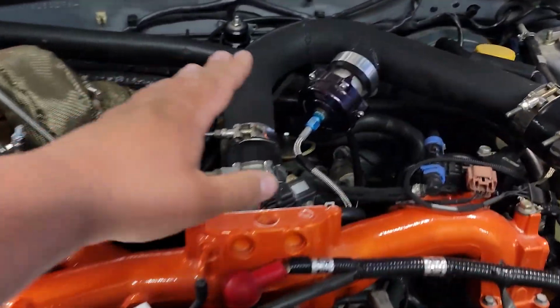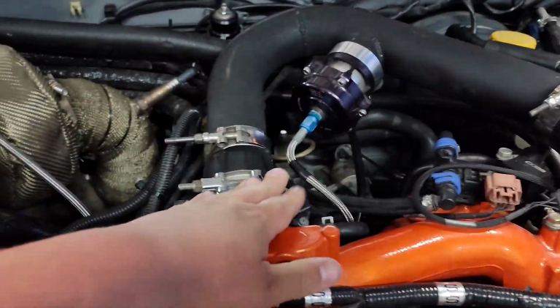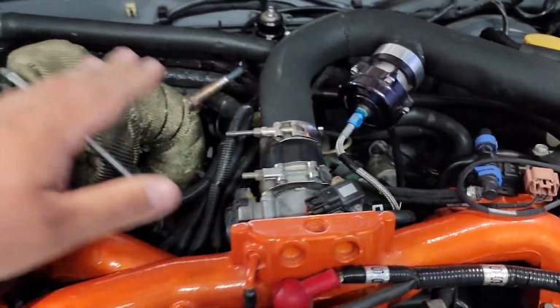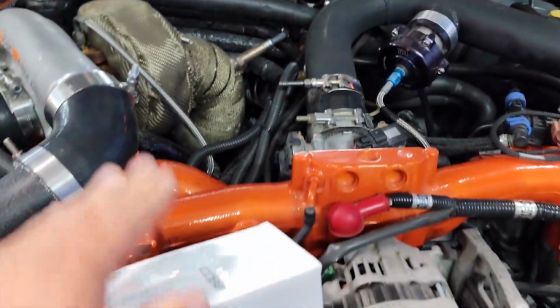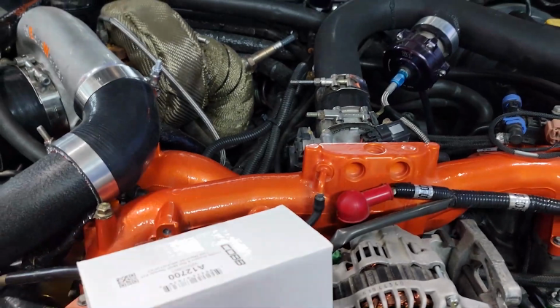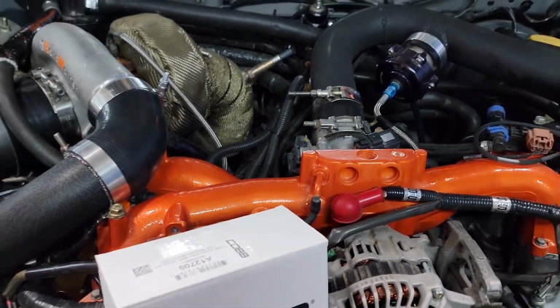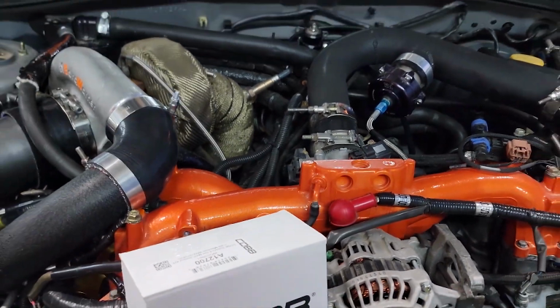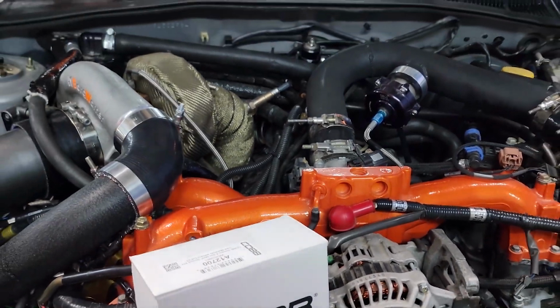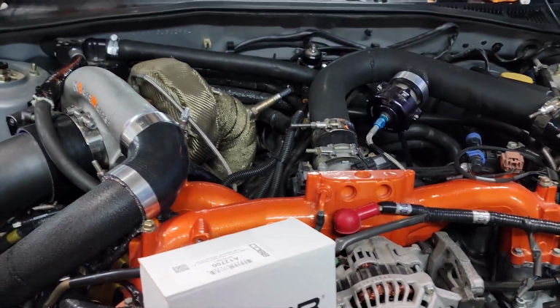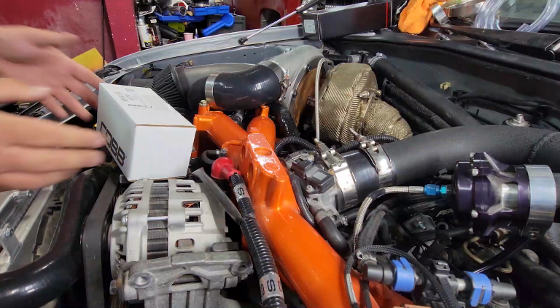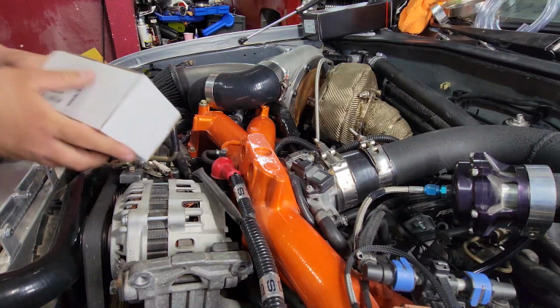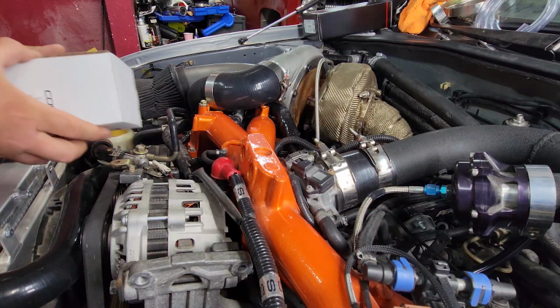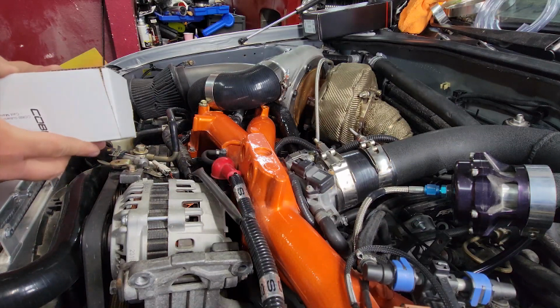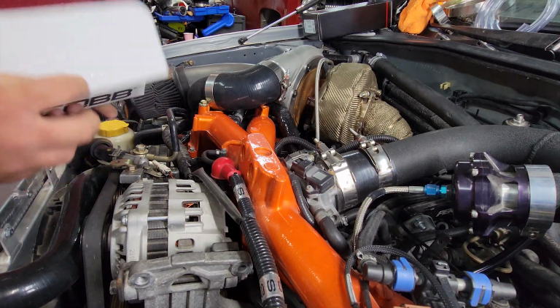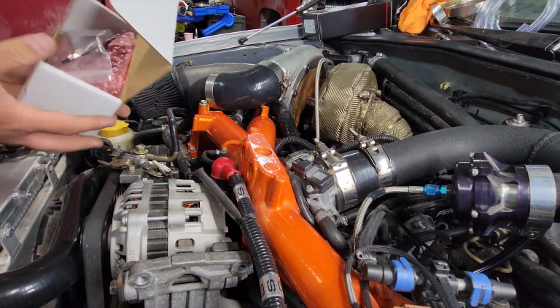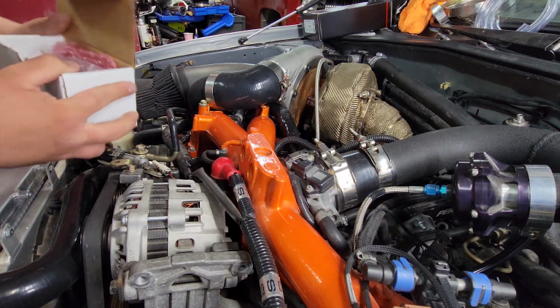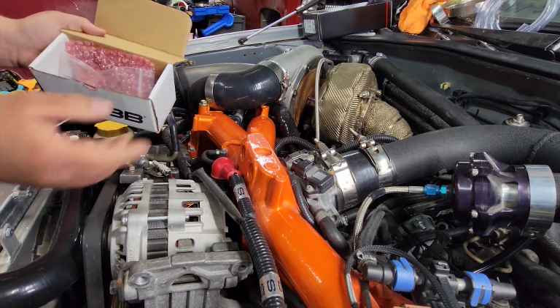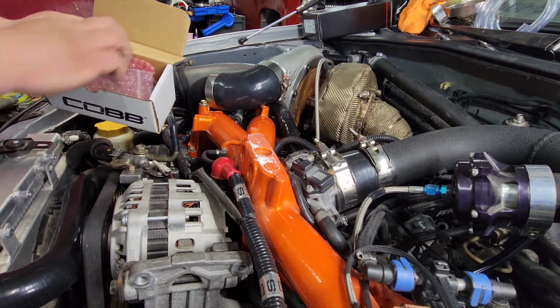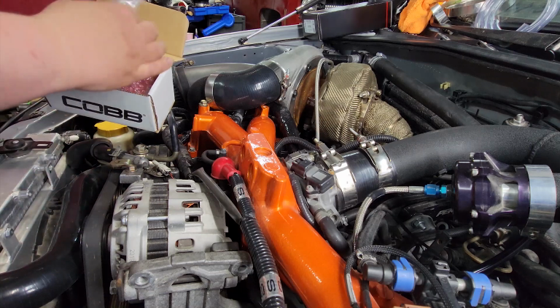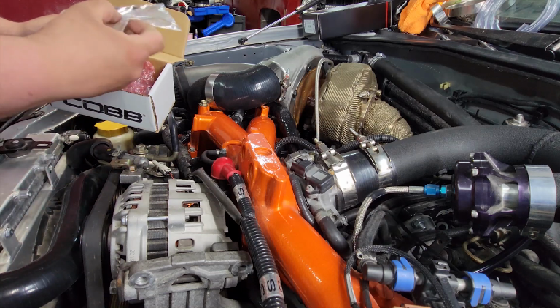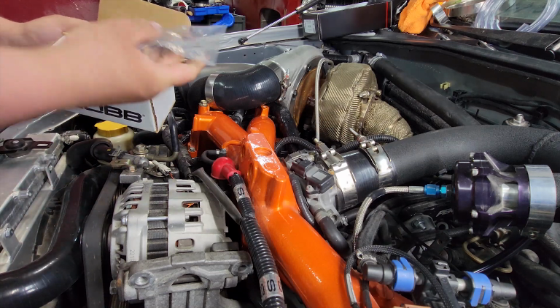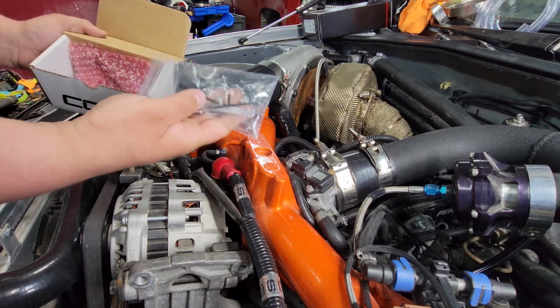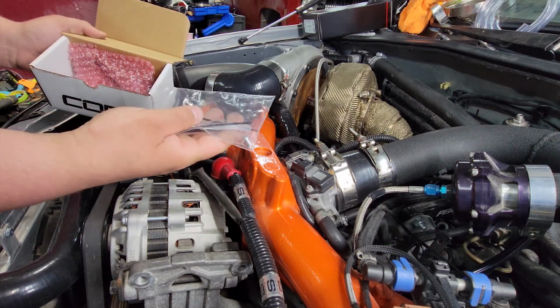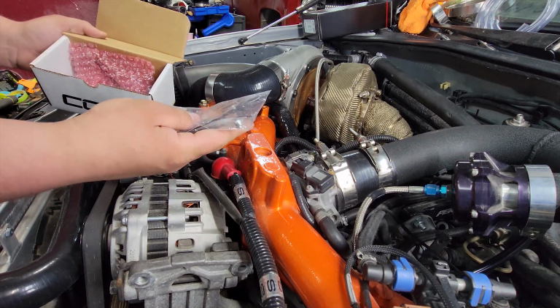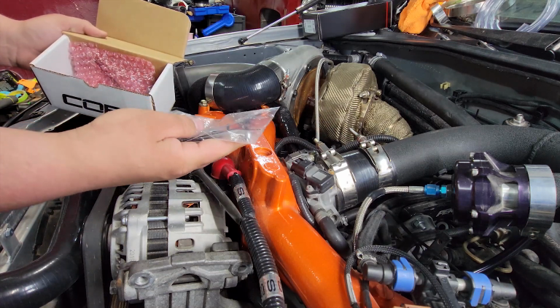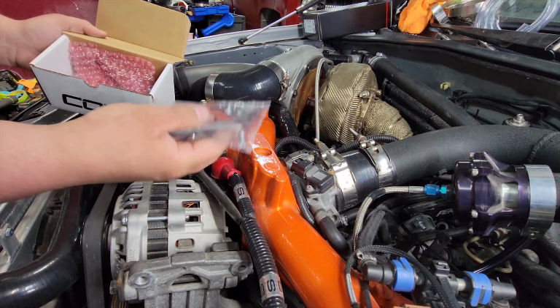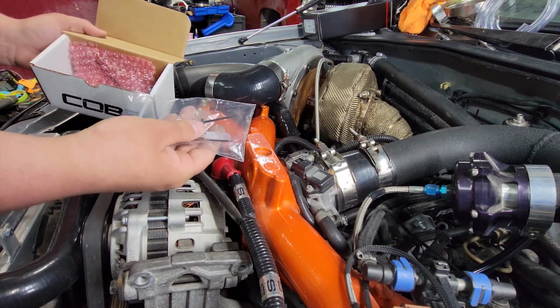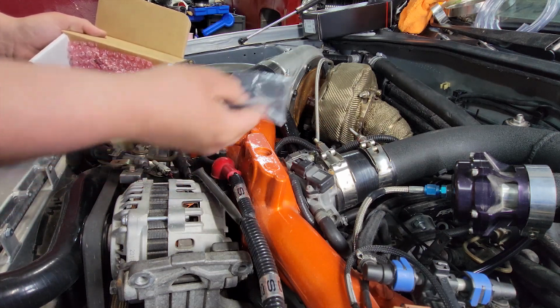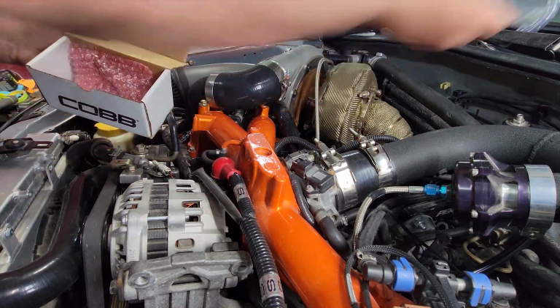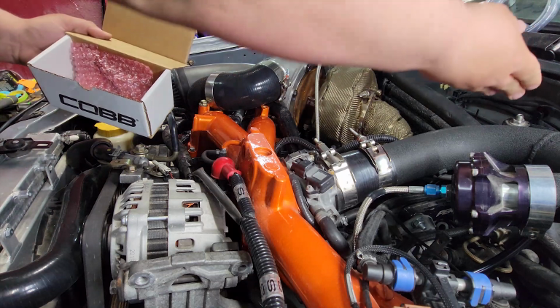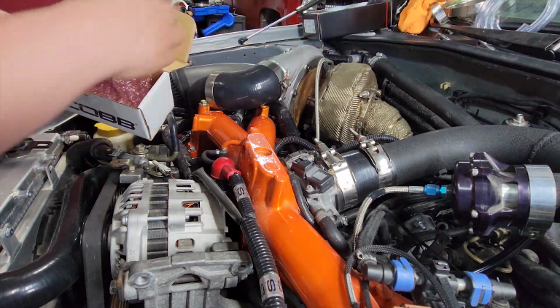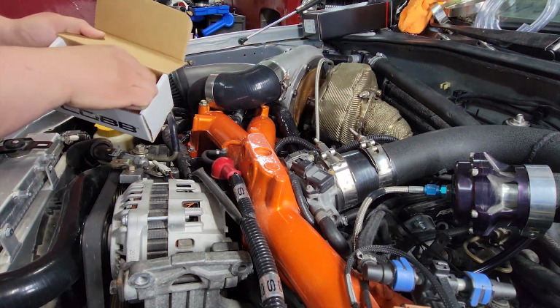We're going to swap out the stock one, put this one on, and get started. Dive right in, try and make this short and sweet. Here's everything that's included with the kit — all the hardware and an Allen key.